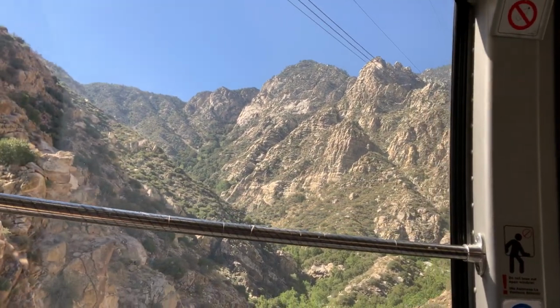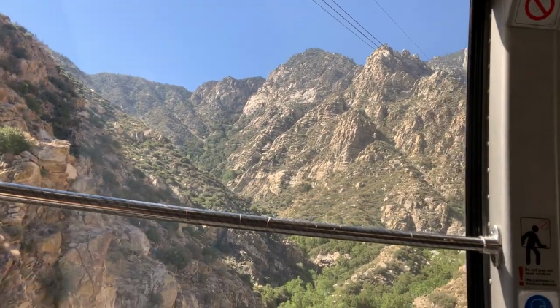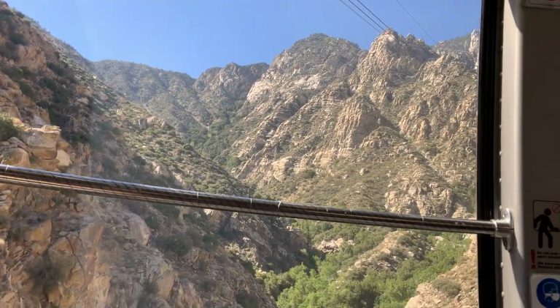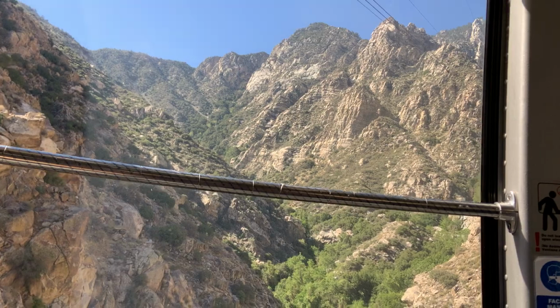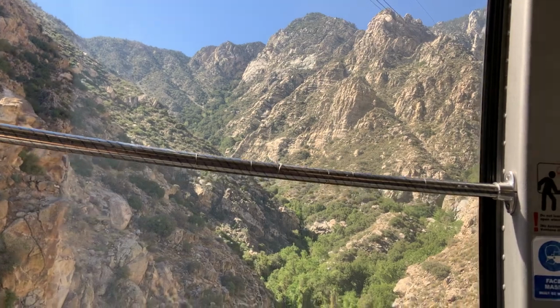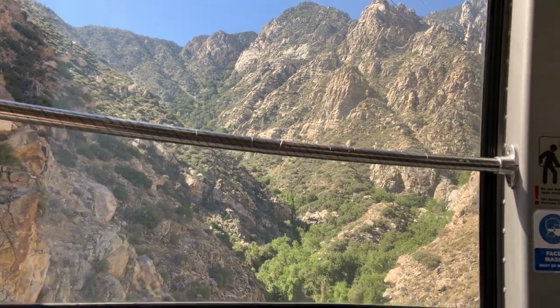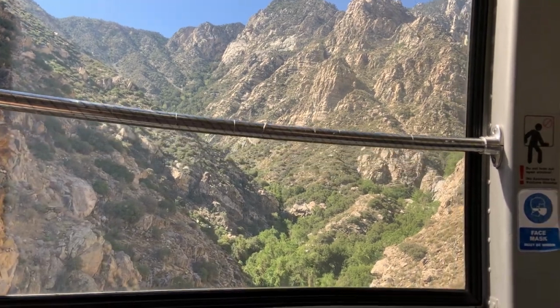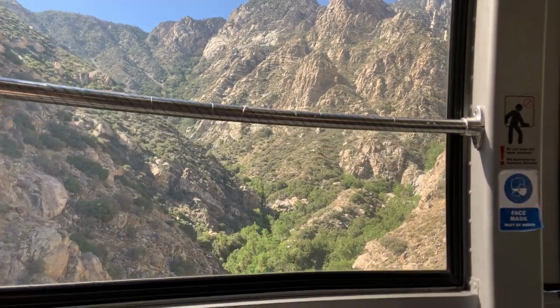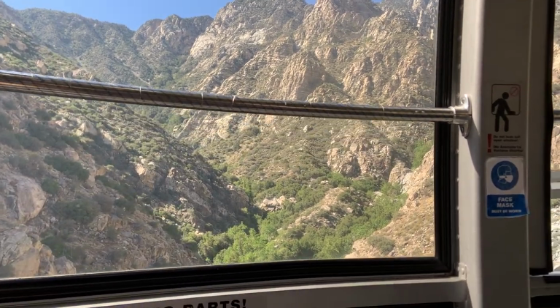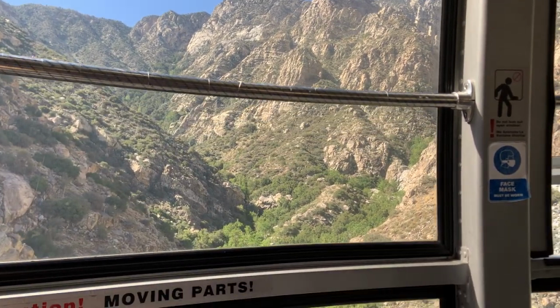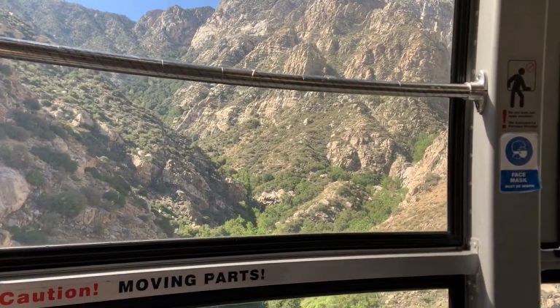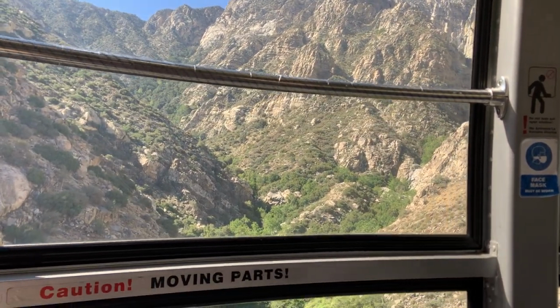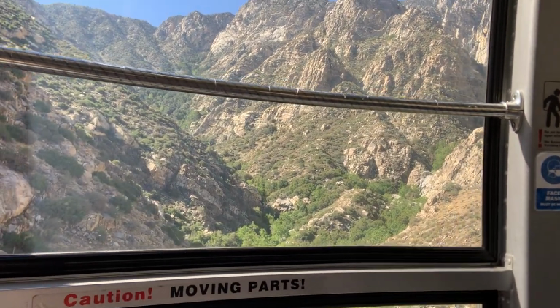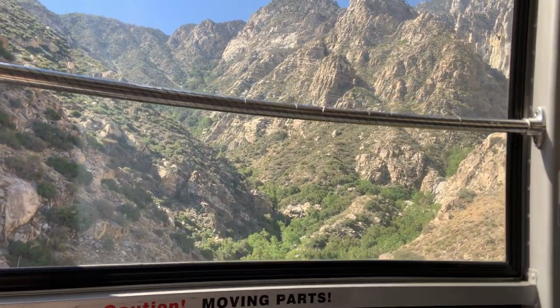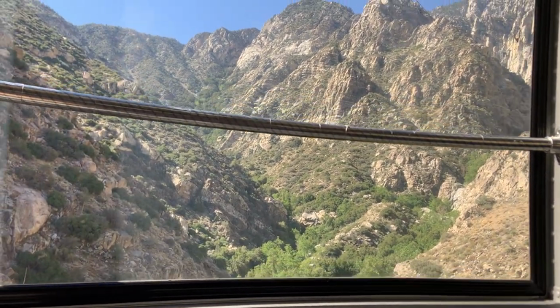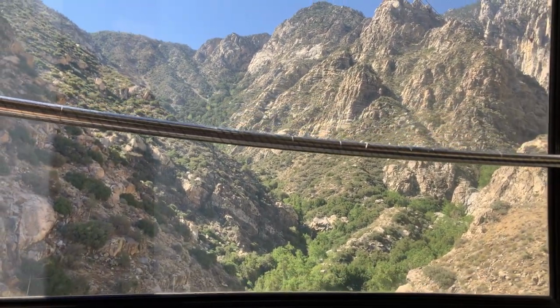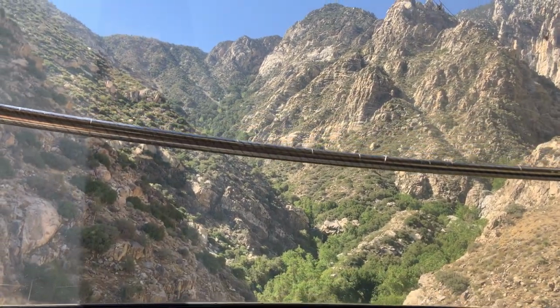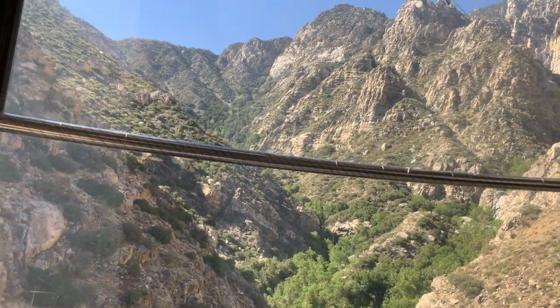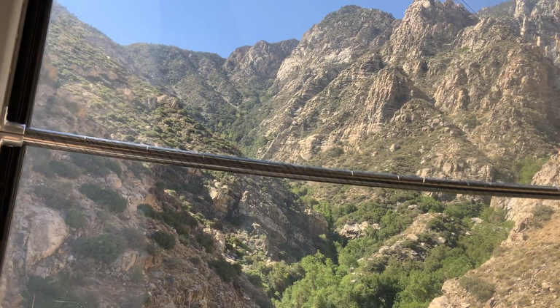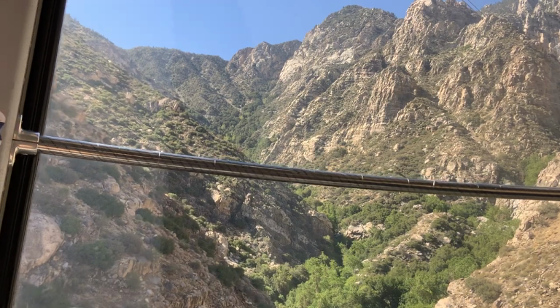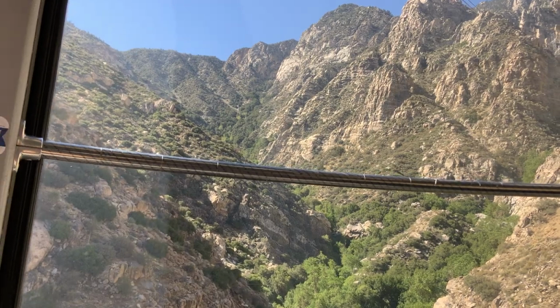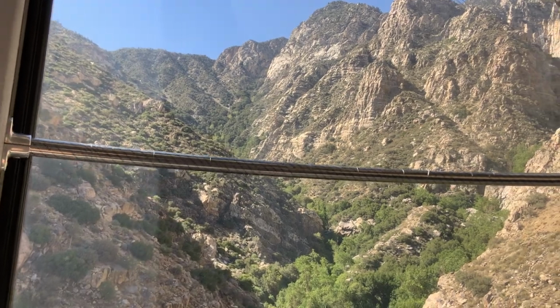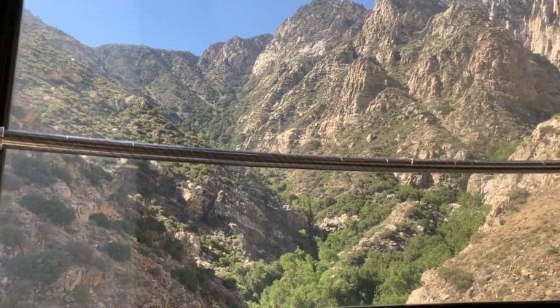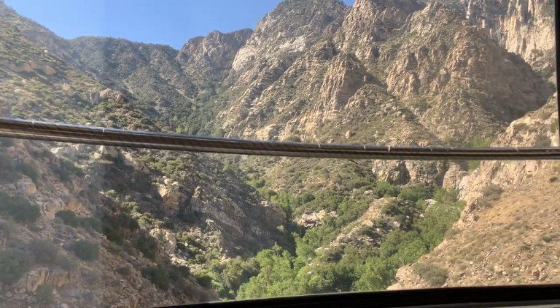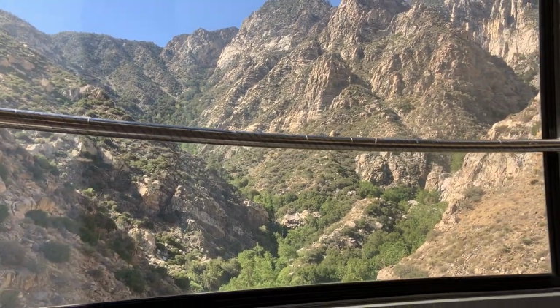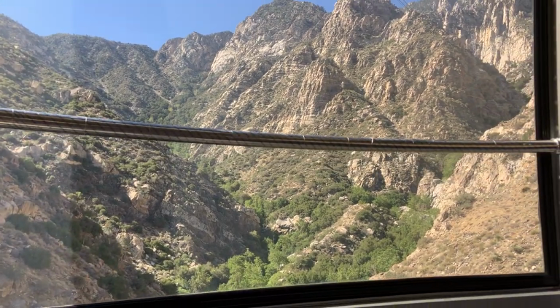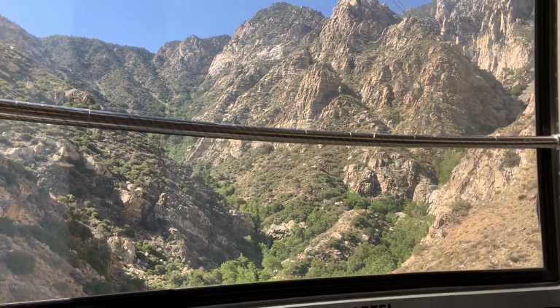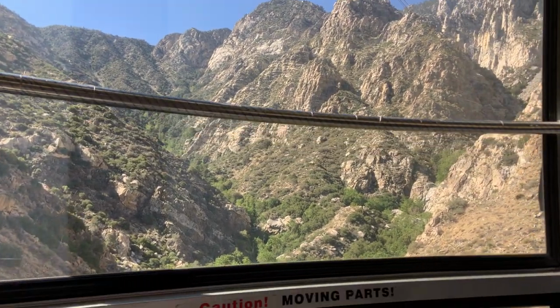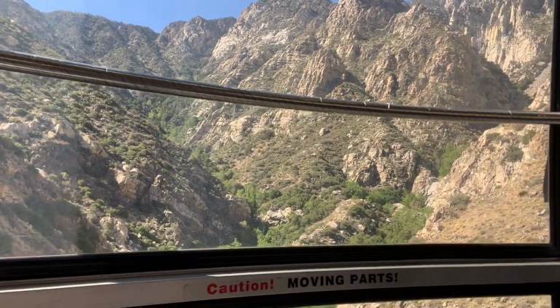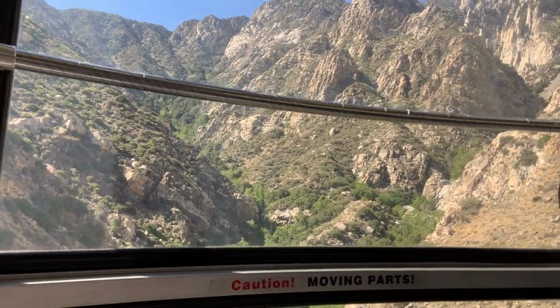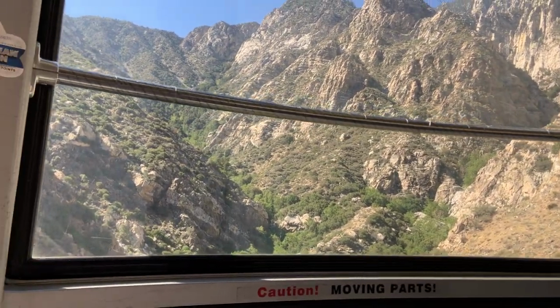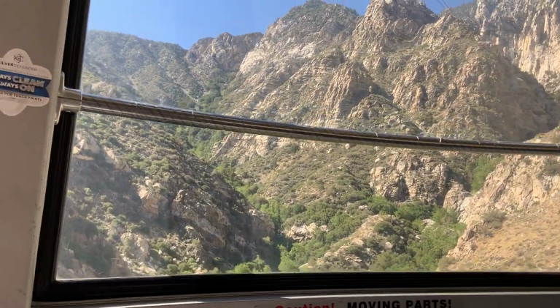A few rotating tram cameras are providing you with 360-degree views on your way to the top. We just left the valley station at an elevation of 2,643 feet above sea level.